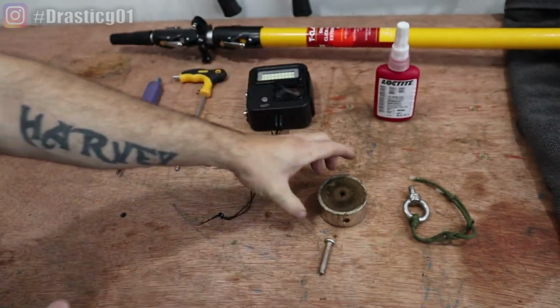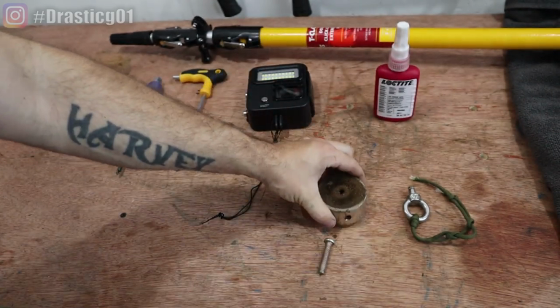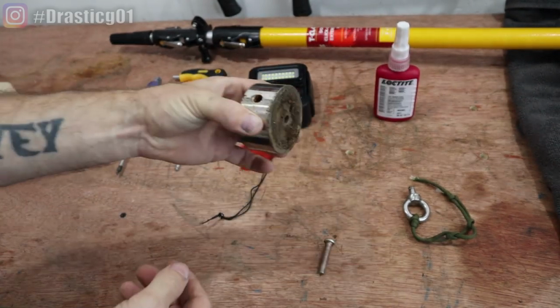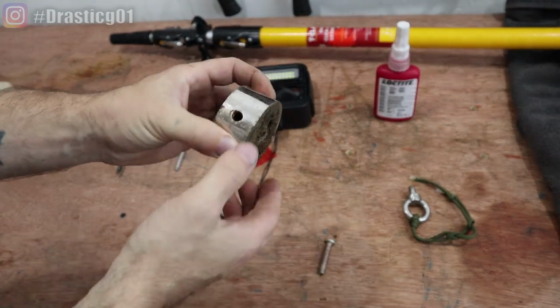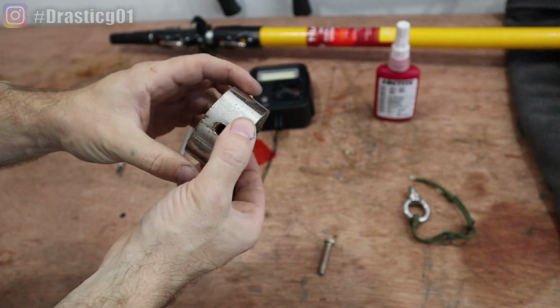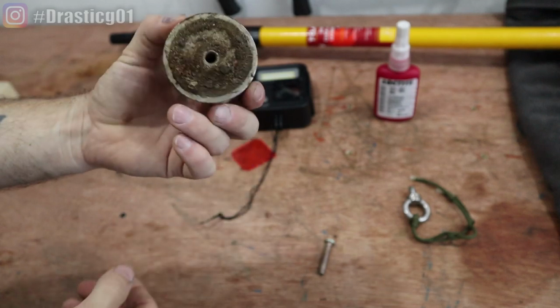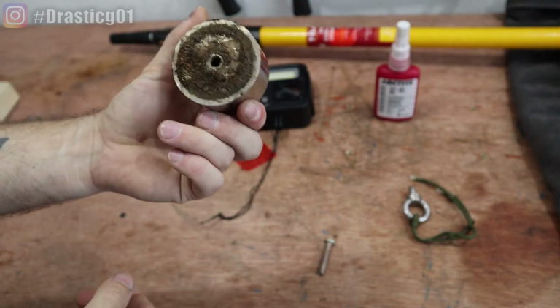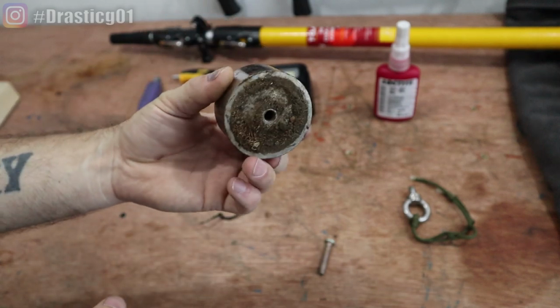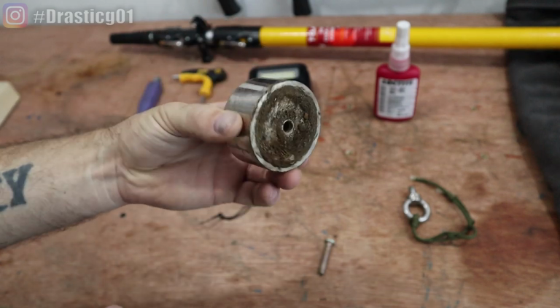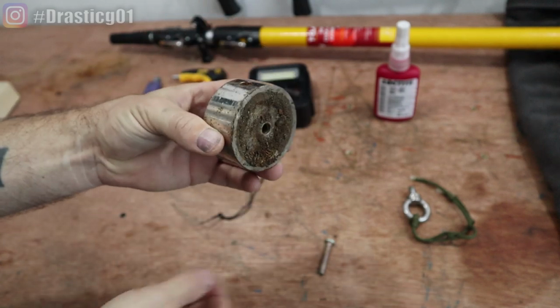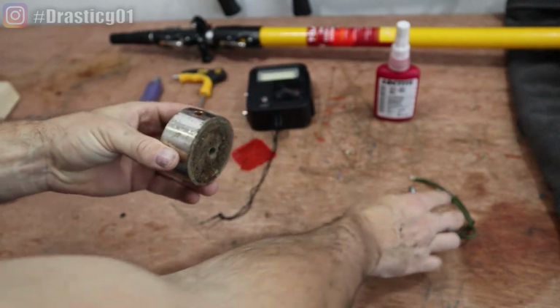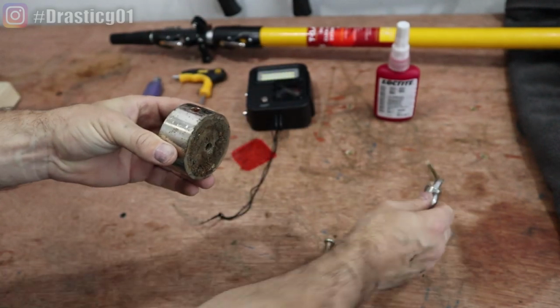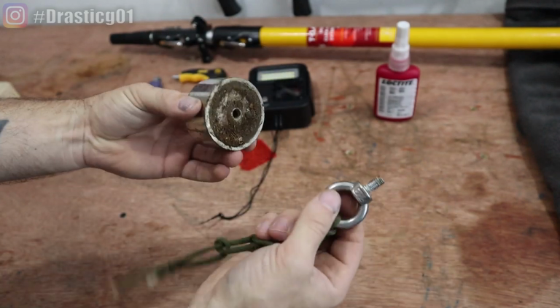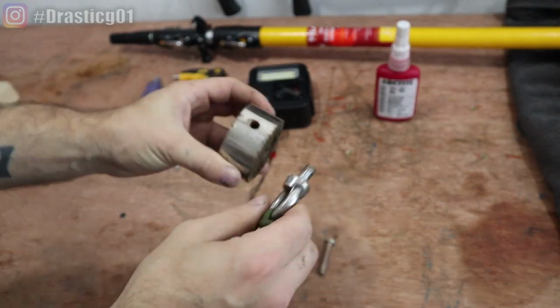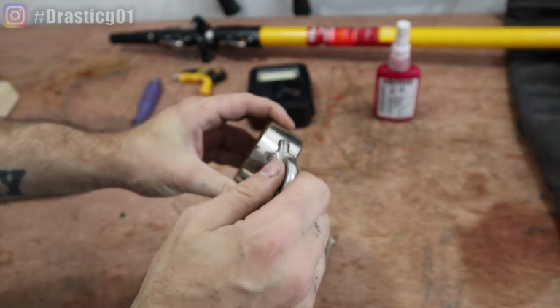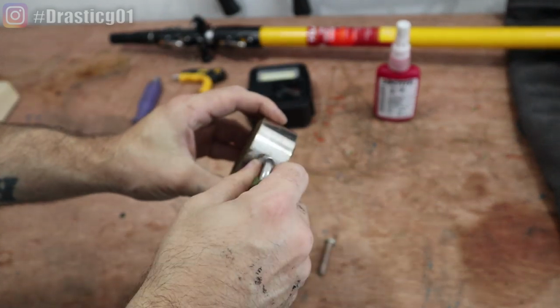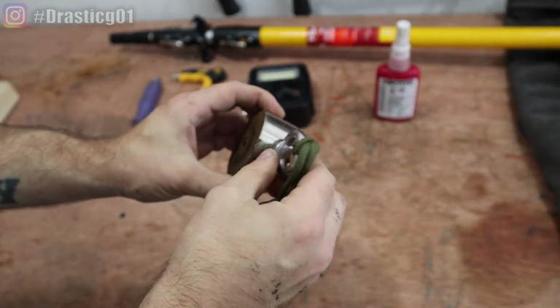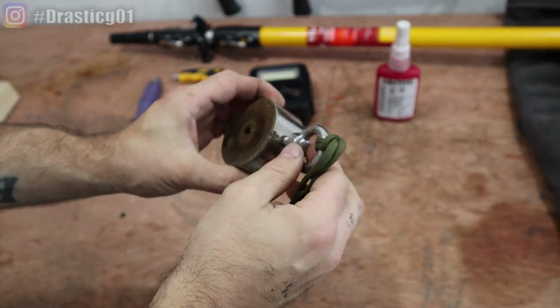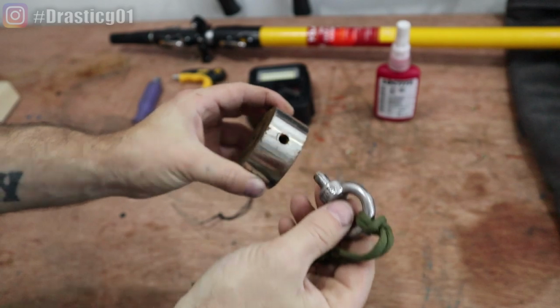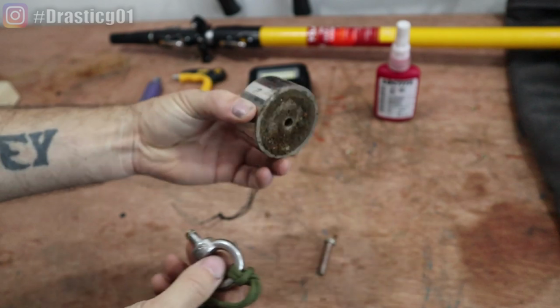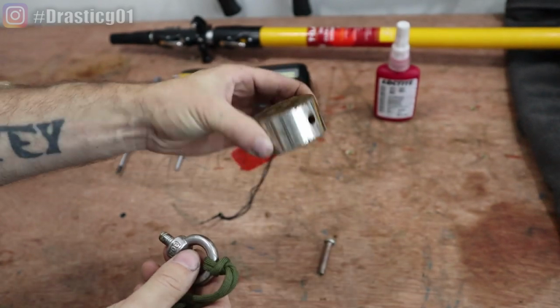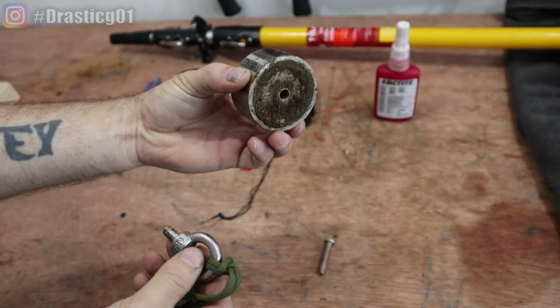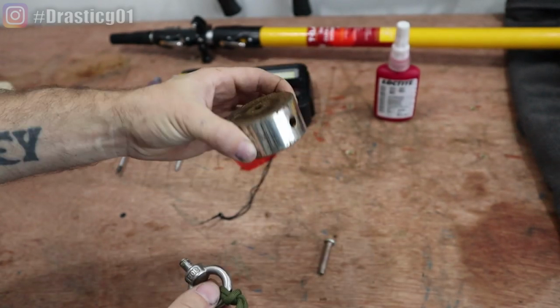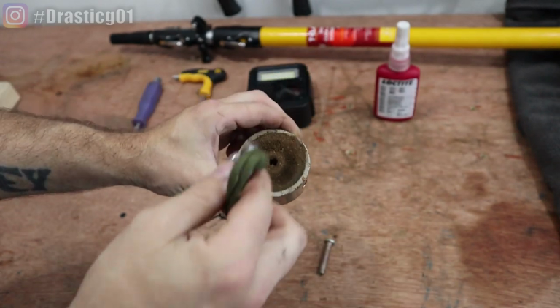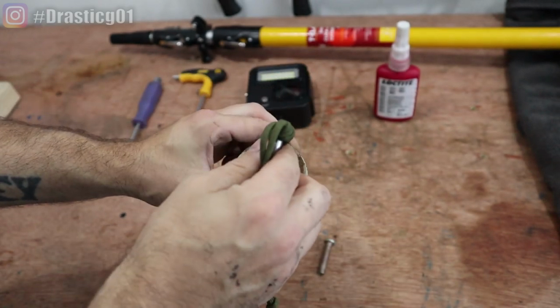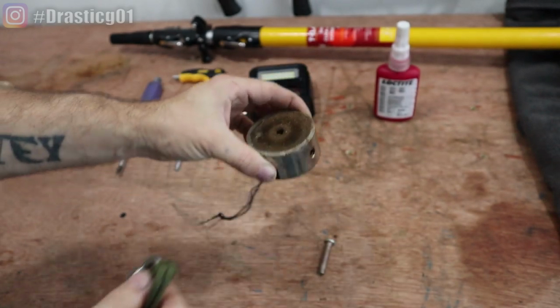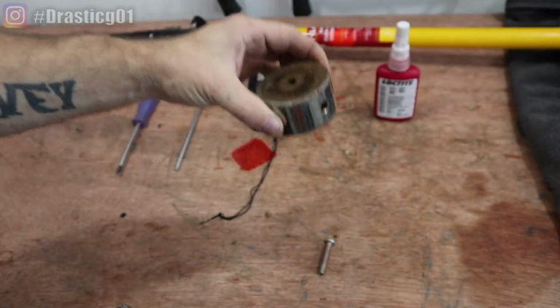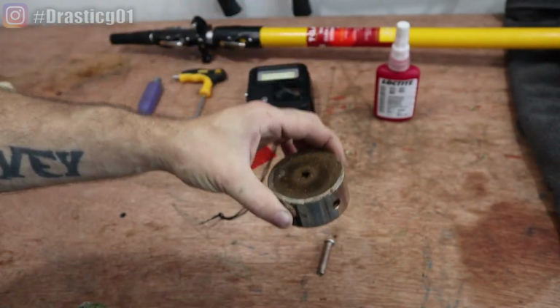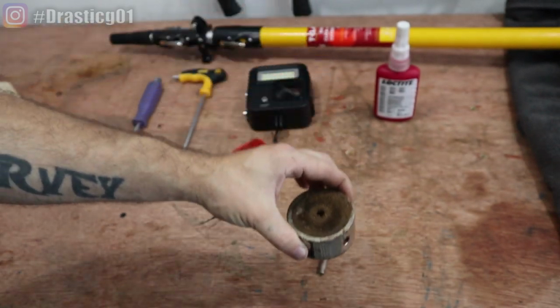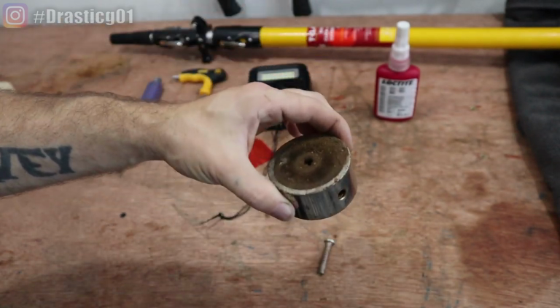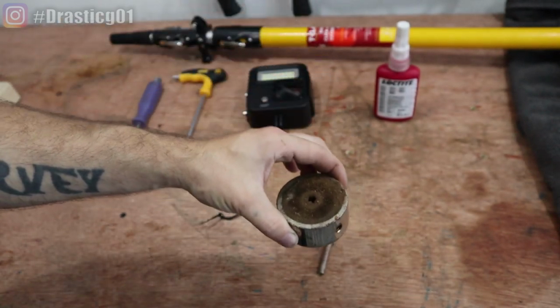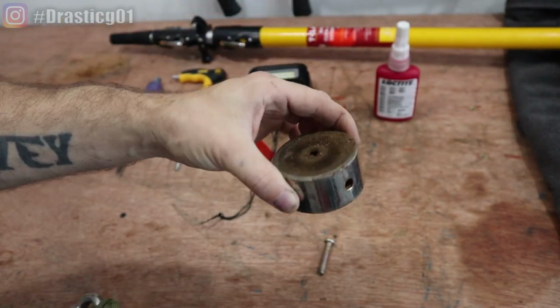Then you obviously need one of these magnets. You can use them two ways — you can get the eye bolt, put it in the side and use it as a double-sided magnet, or you can put it in the top and use it as a dipping single-sided magnet.